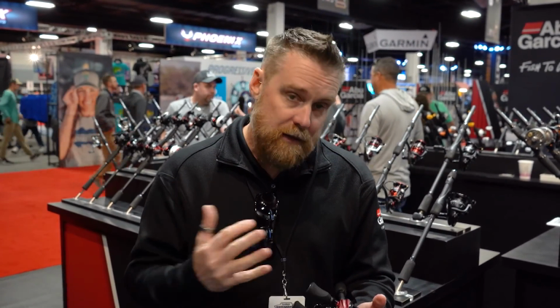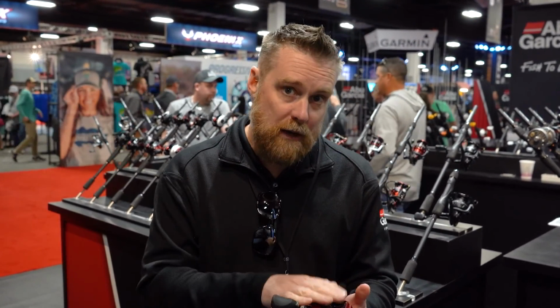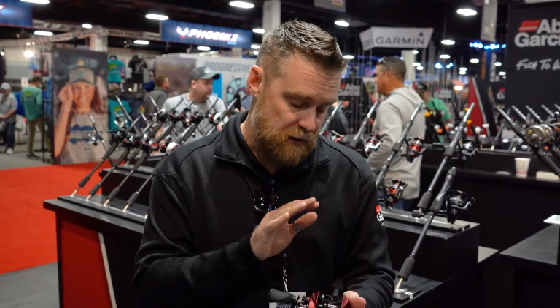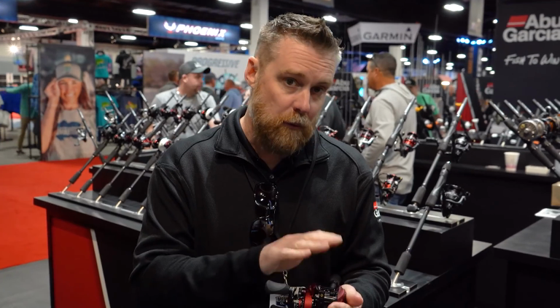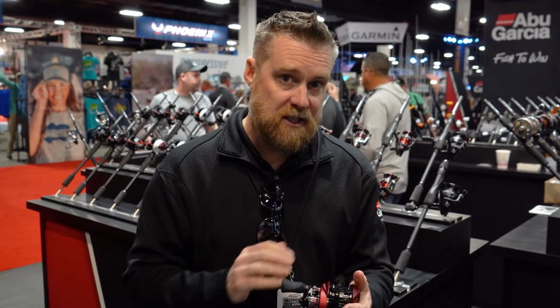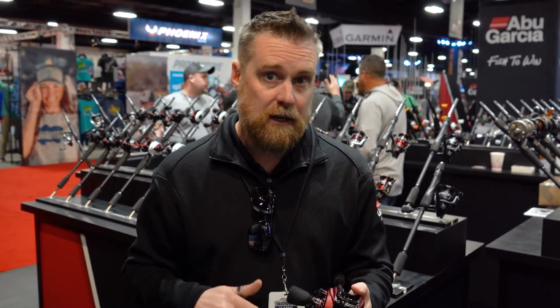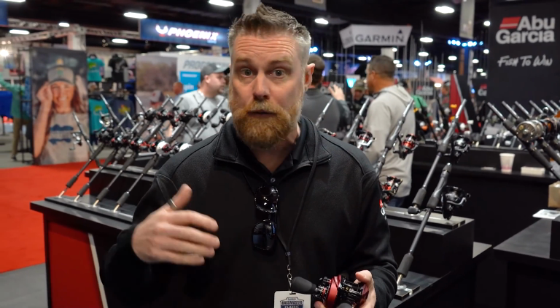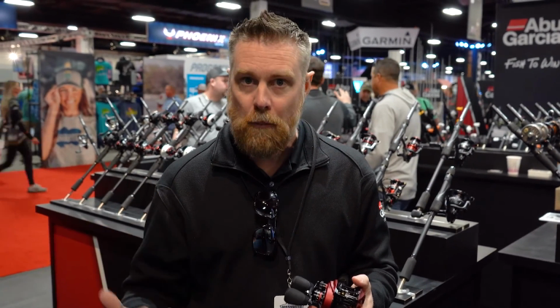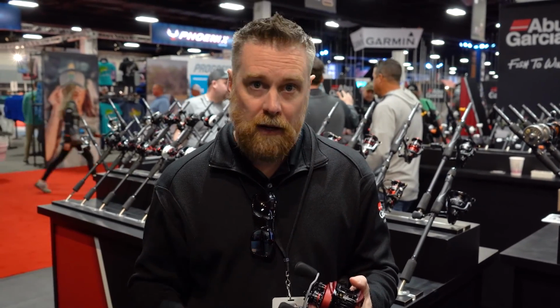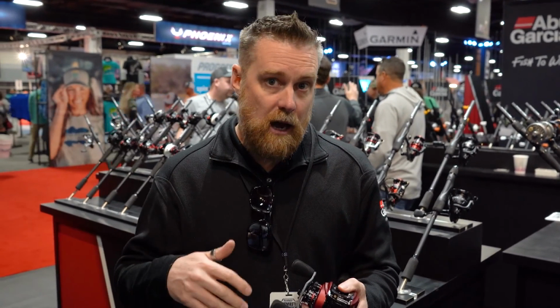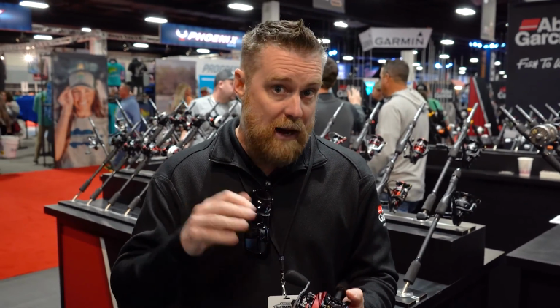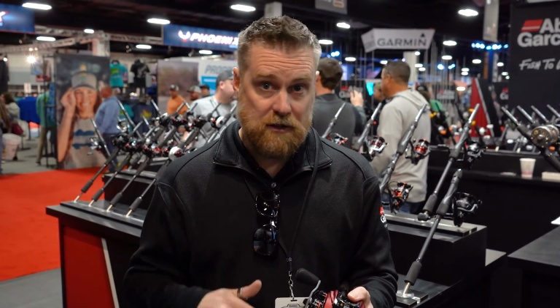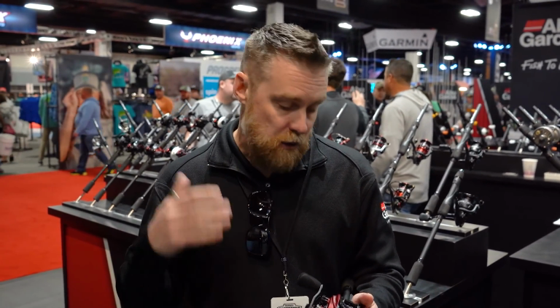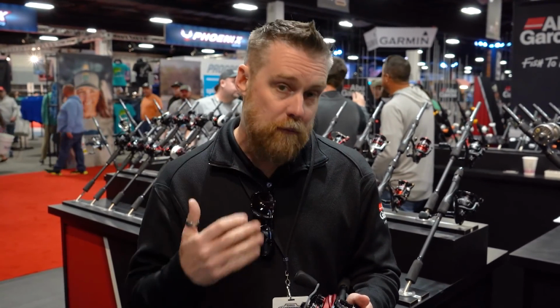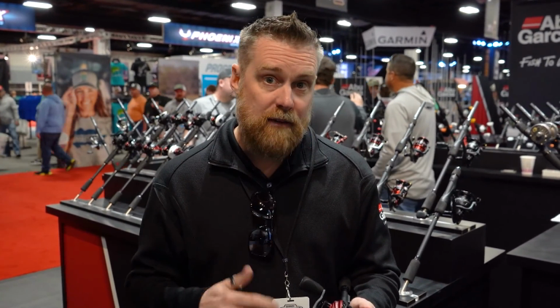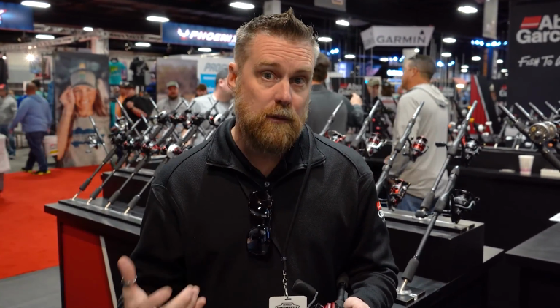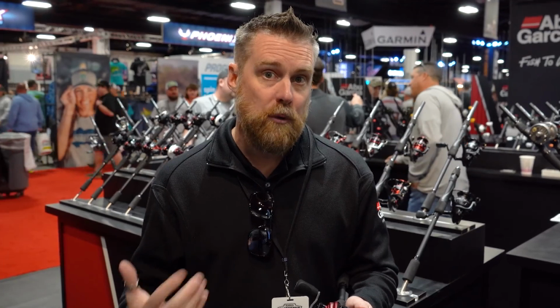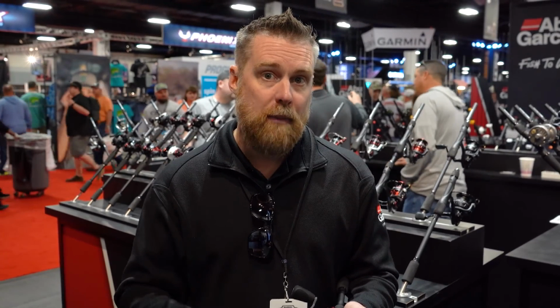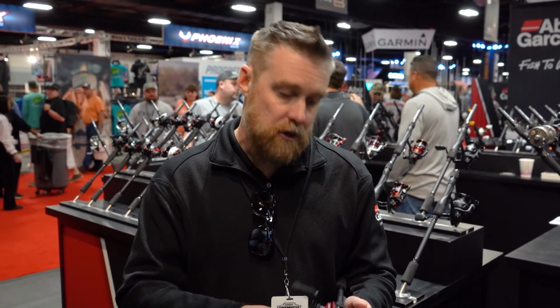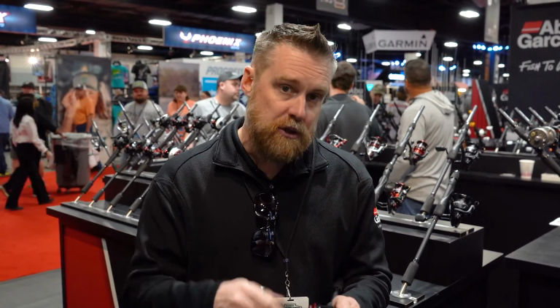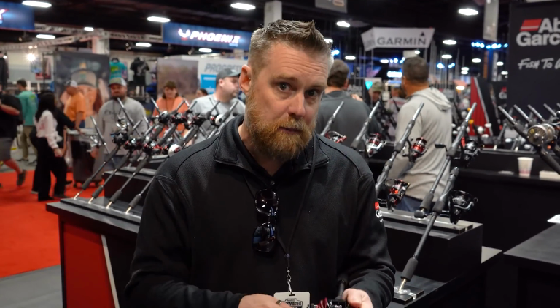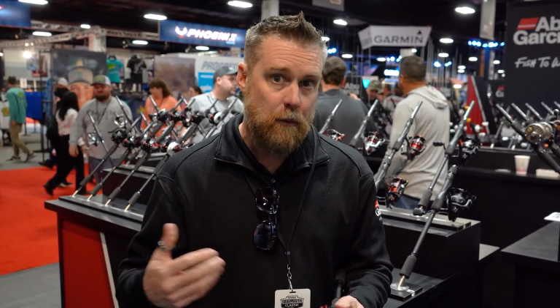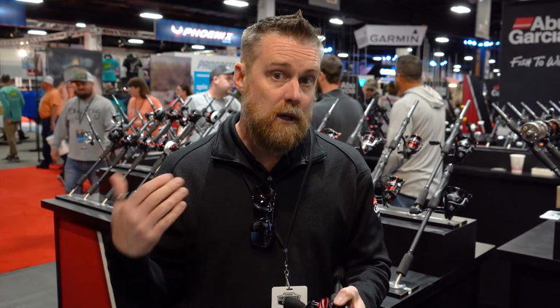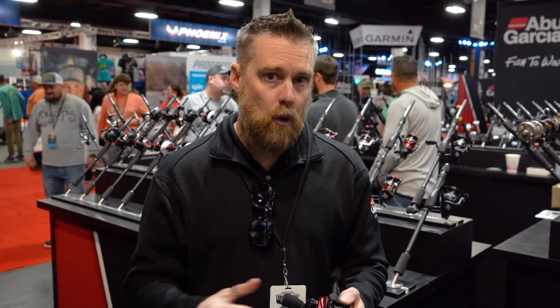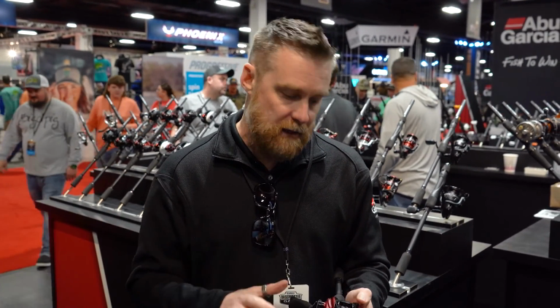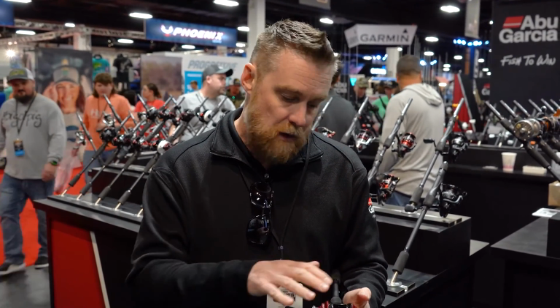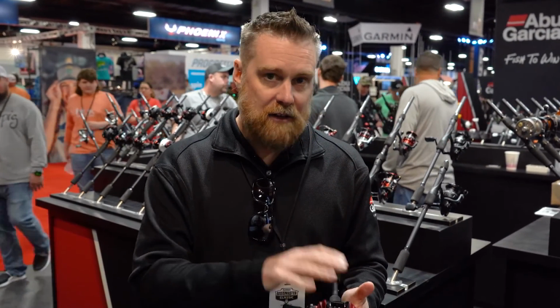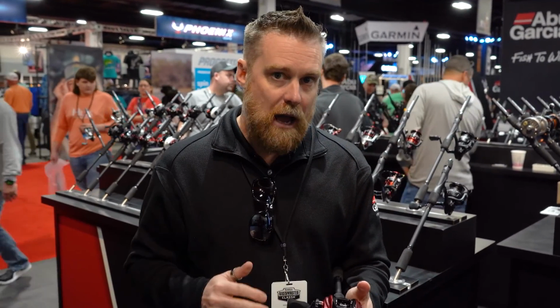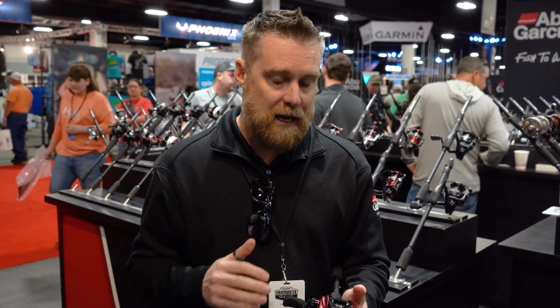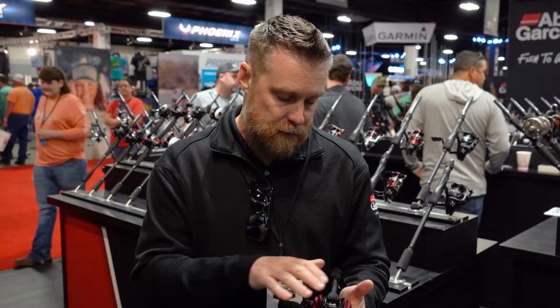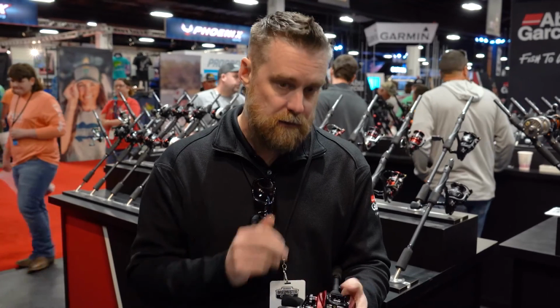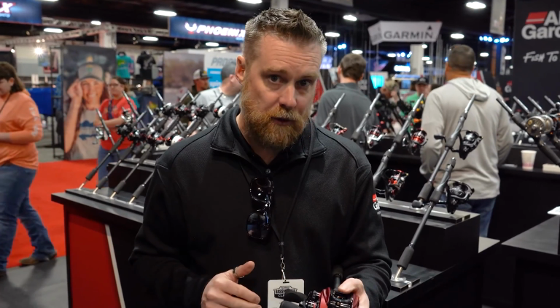The other way that this reel really excels is if you're going to throw a topwater bait. You don't really even have to move the rod to work the bait — you can just use the speed of the reel to work the bait. So it has a lot of applications.